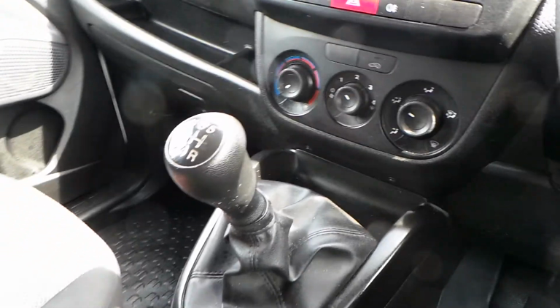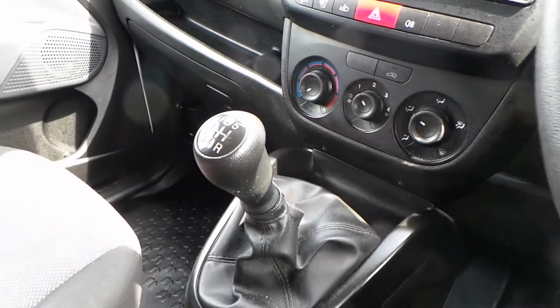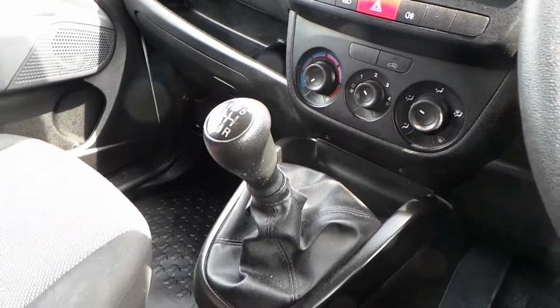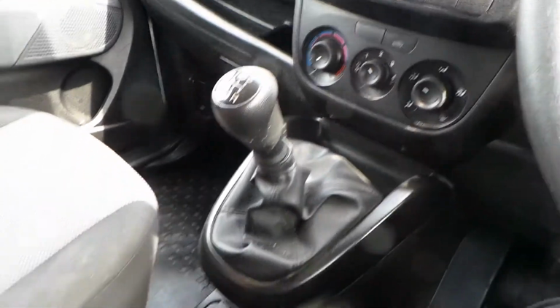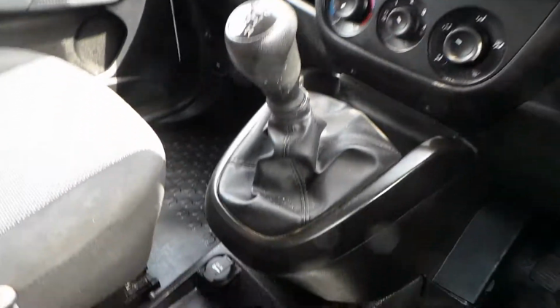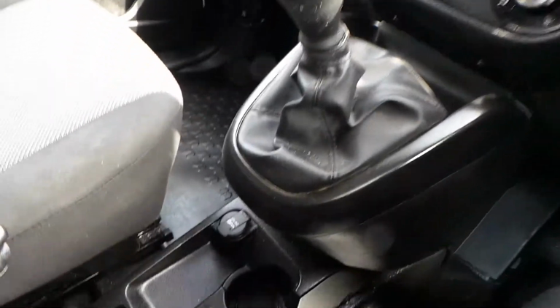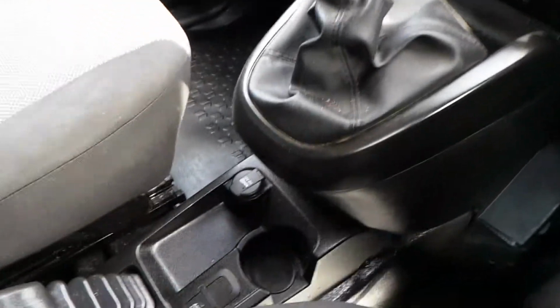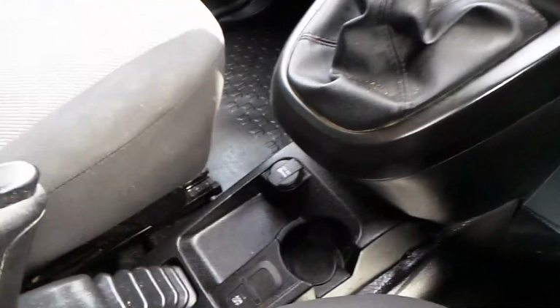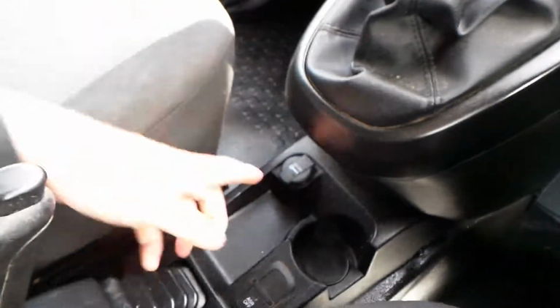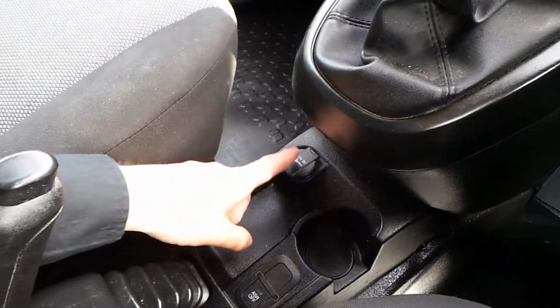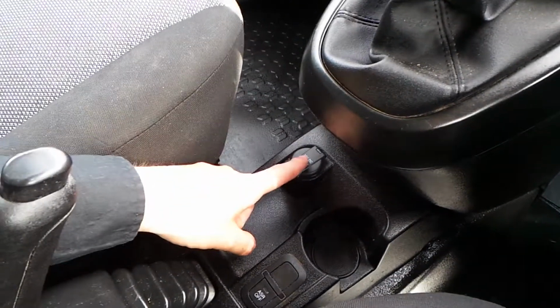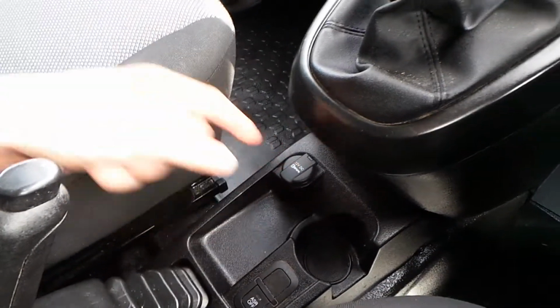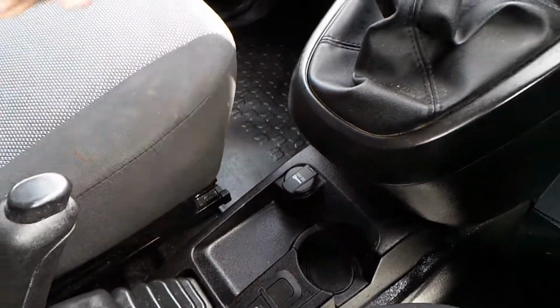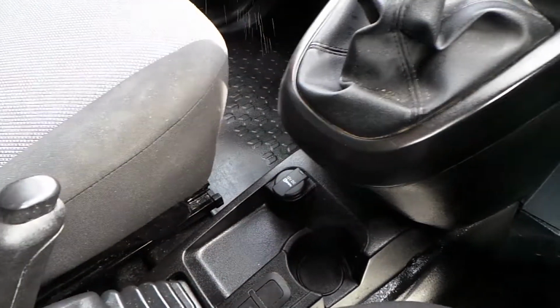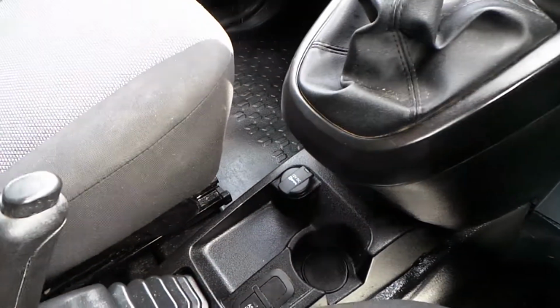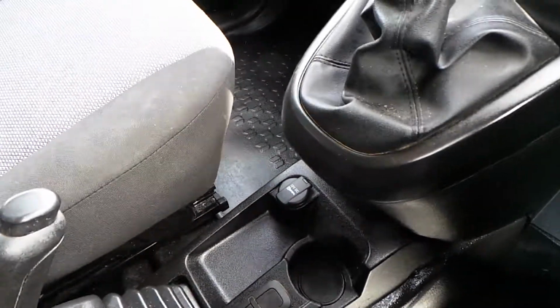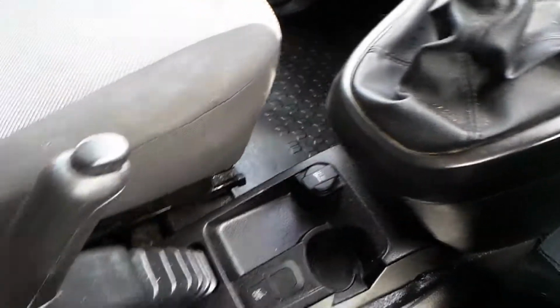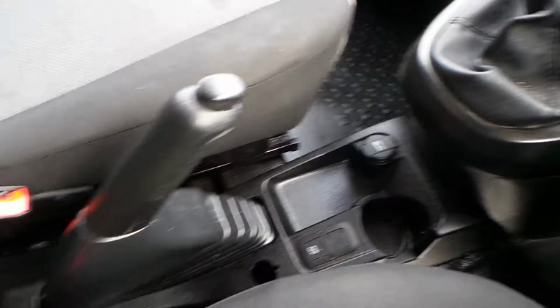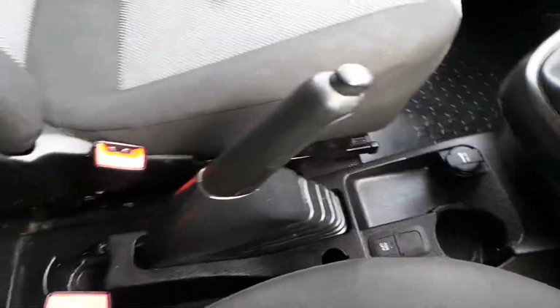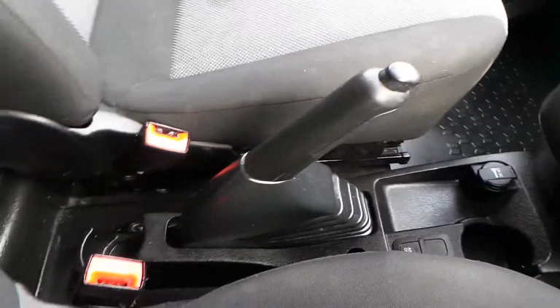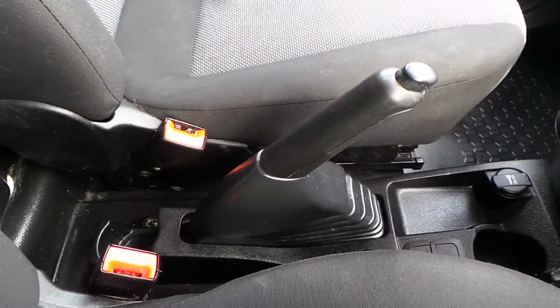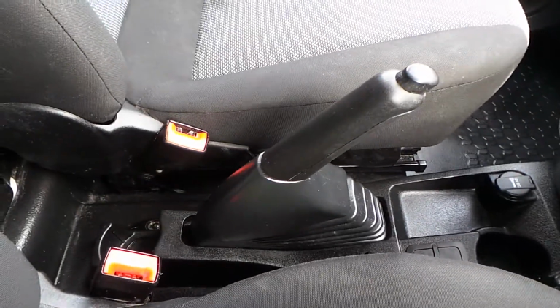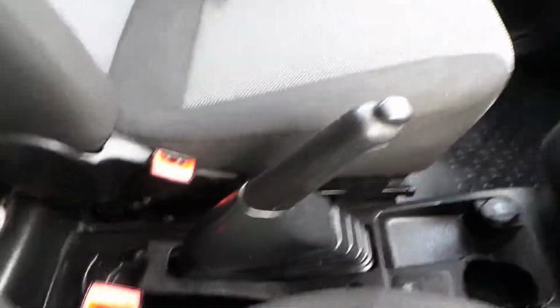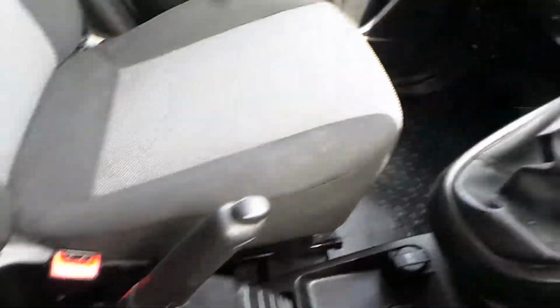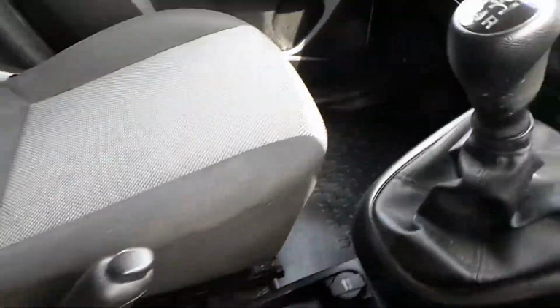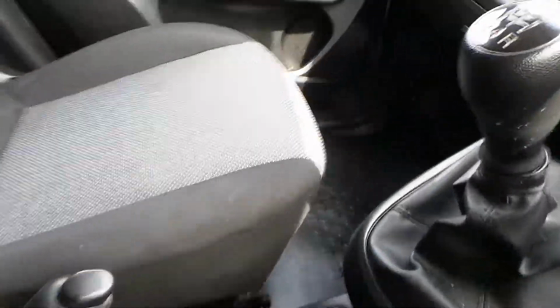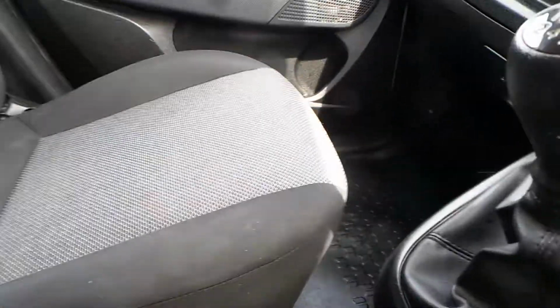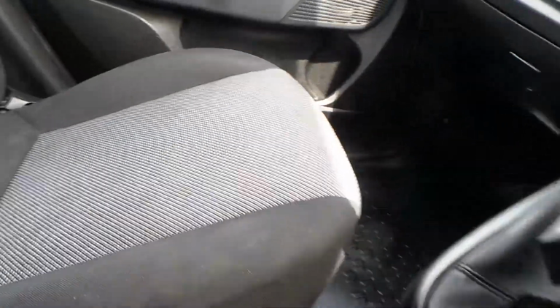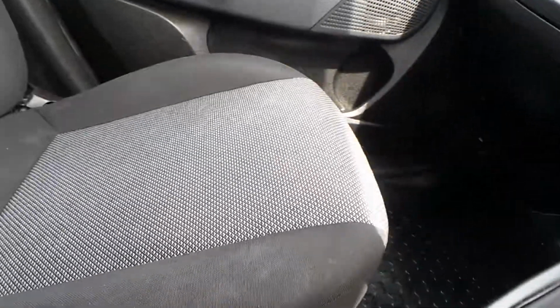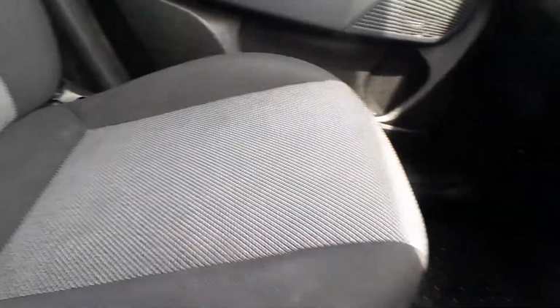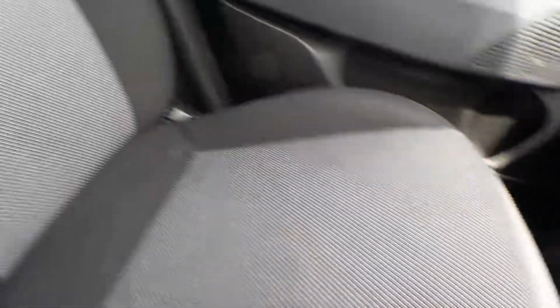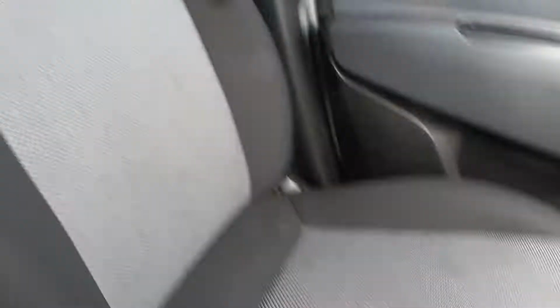Bit of storage space down the centre as well, next to a handy 12-volt charger, and your parking brake. The upholstery is cloth, but finished to a really high standard.